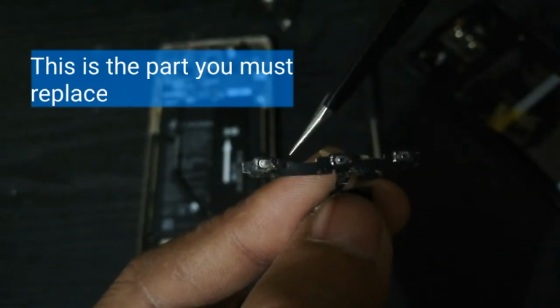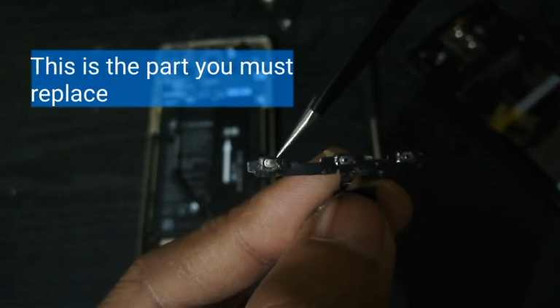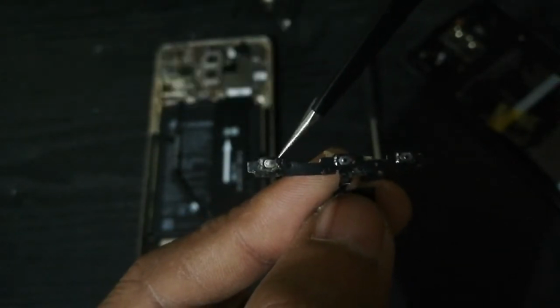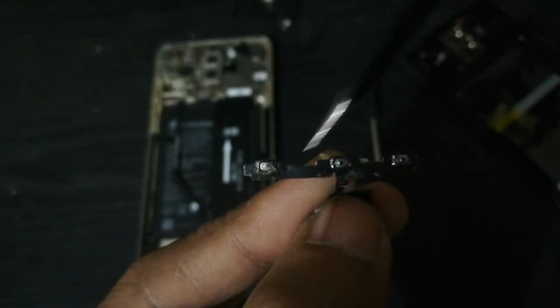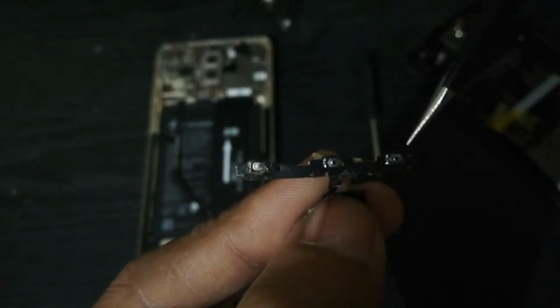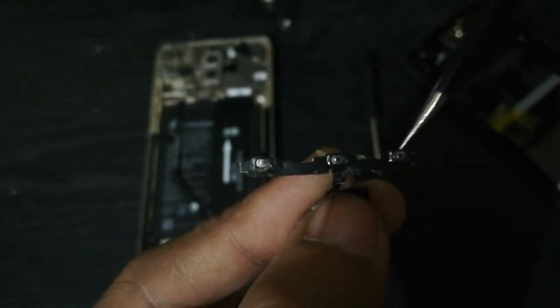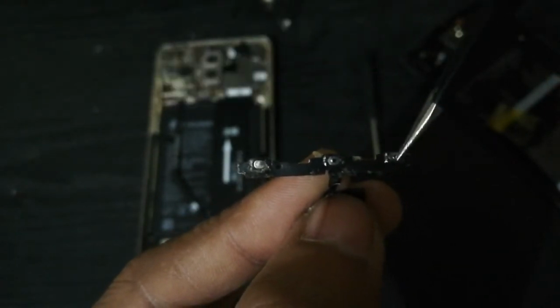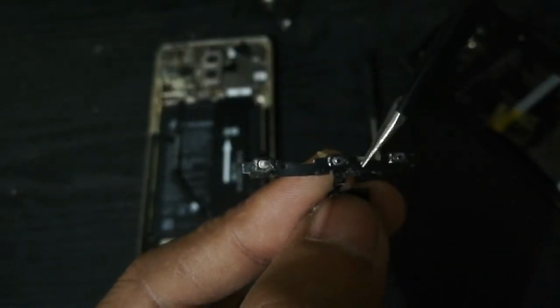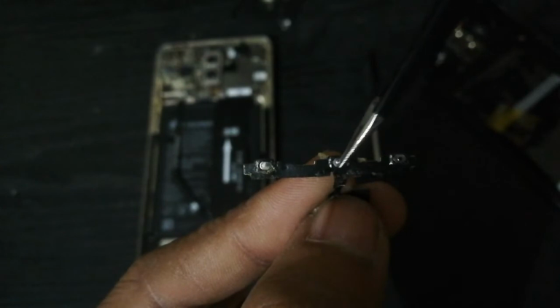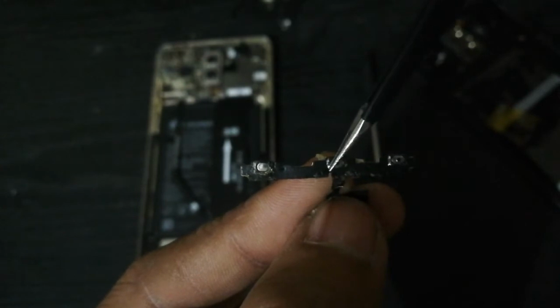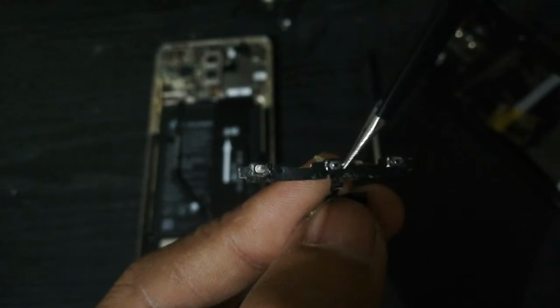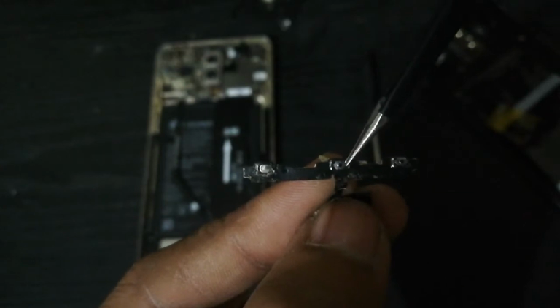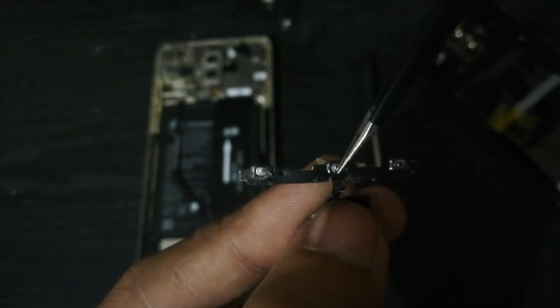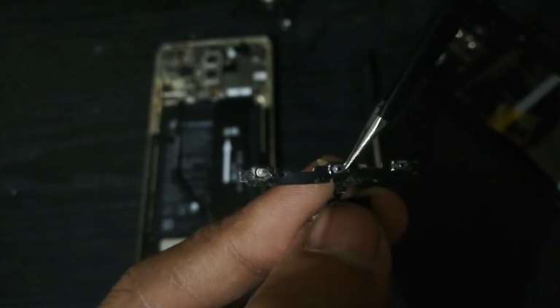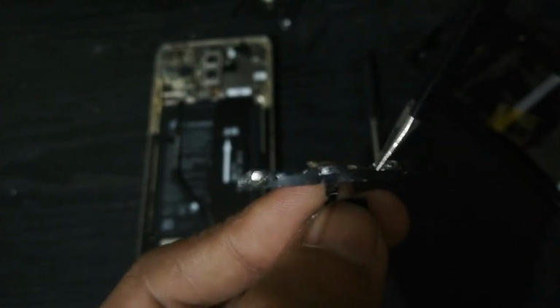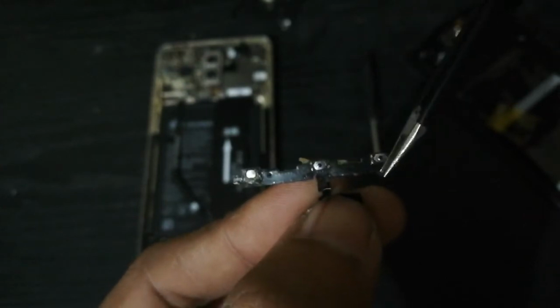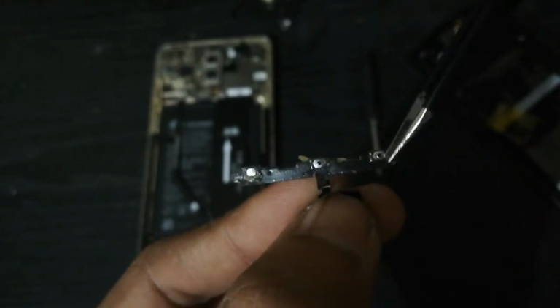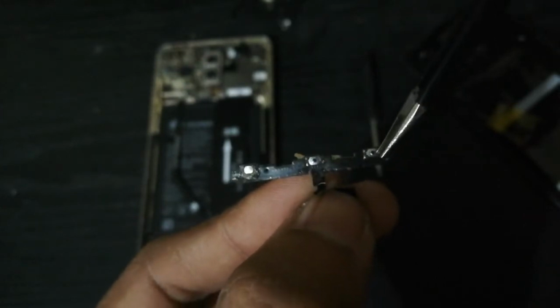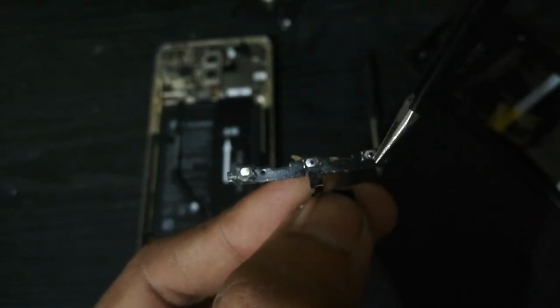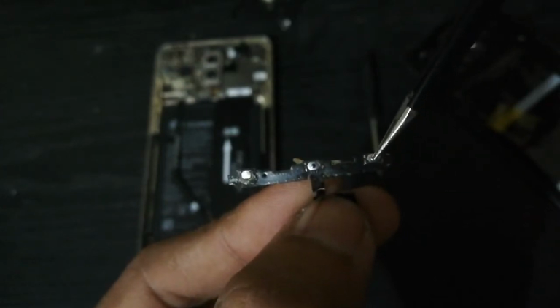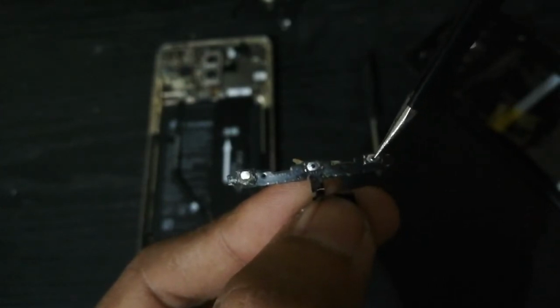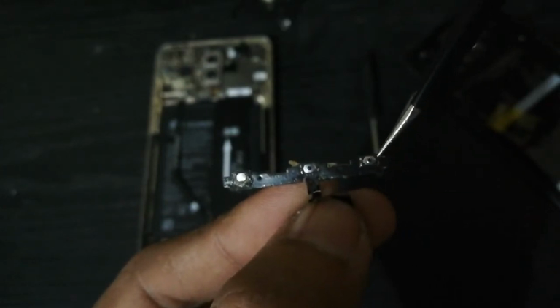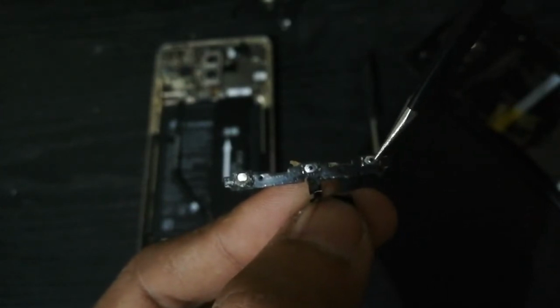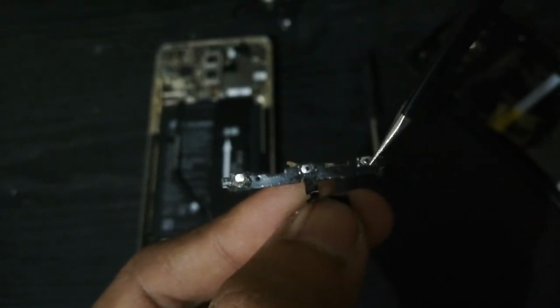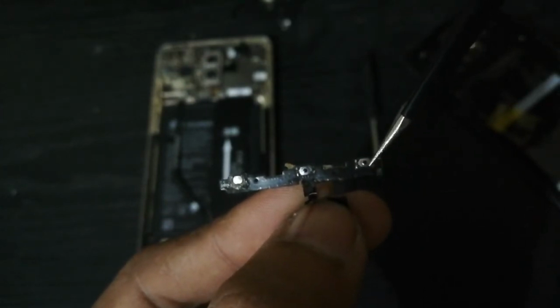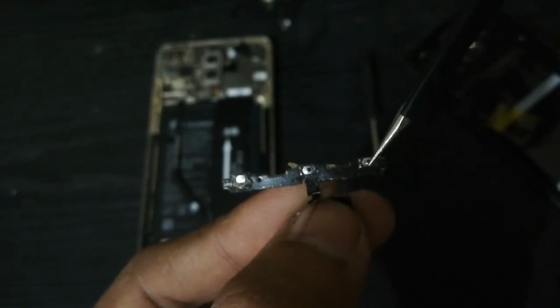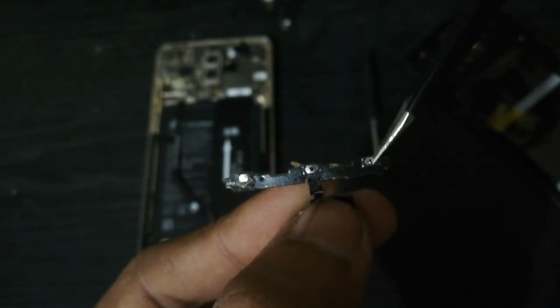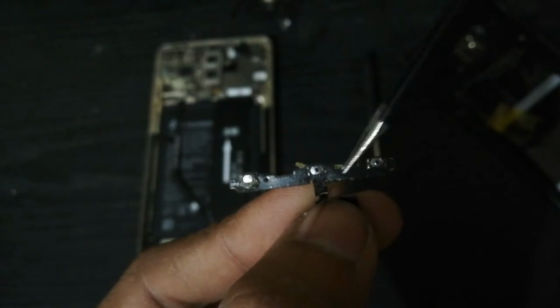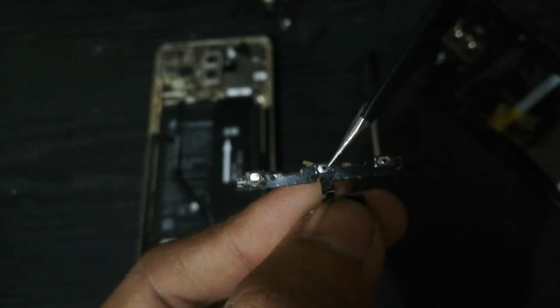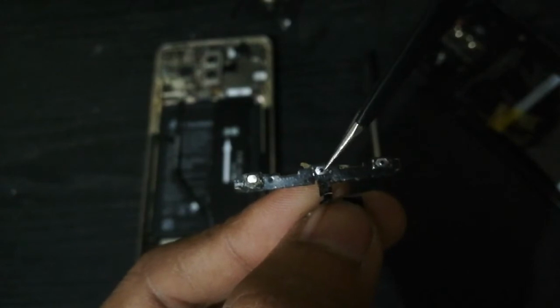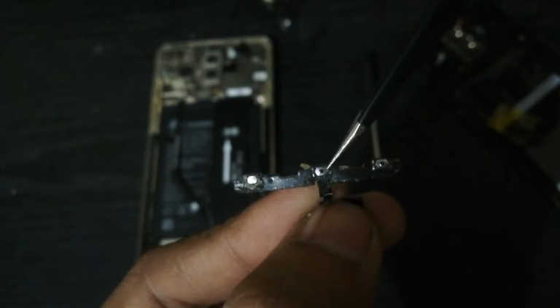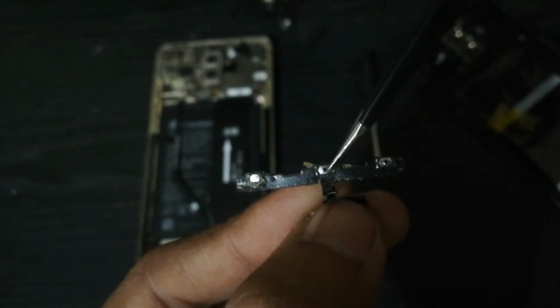This is the piece that you must replace or repair. Buy the piece and place it in your phone. As you can see, the power button on this one is broken, that is why it's not working.